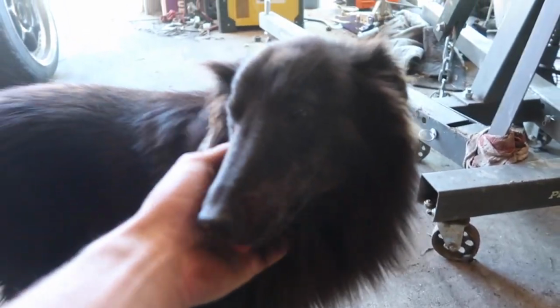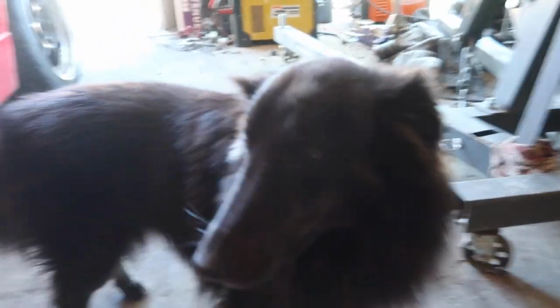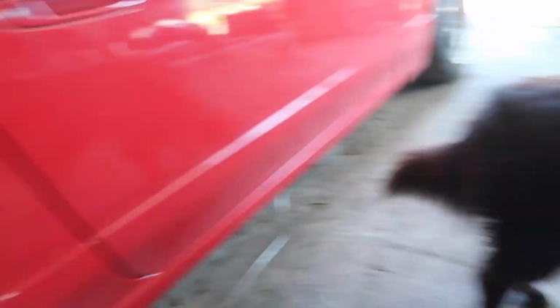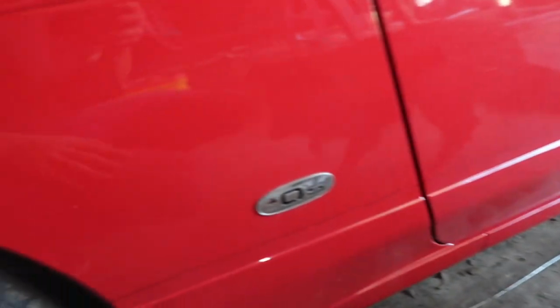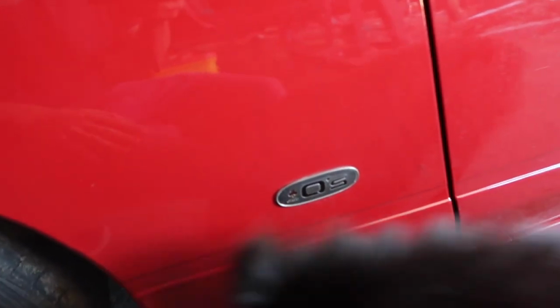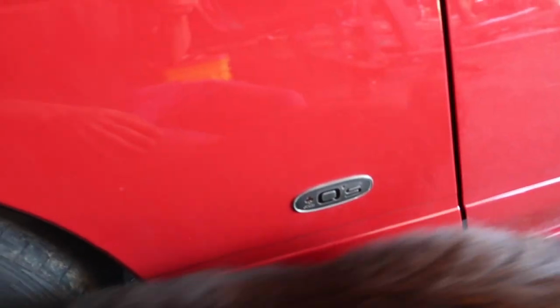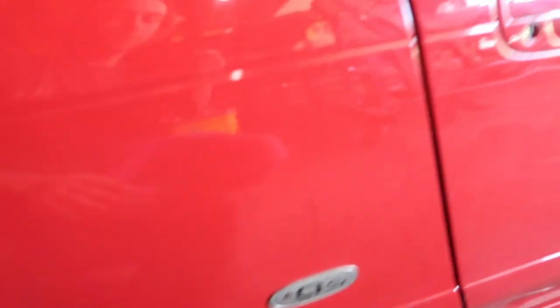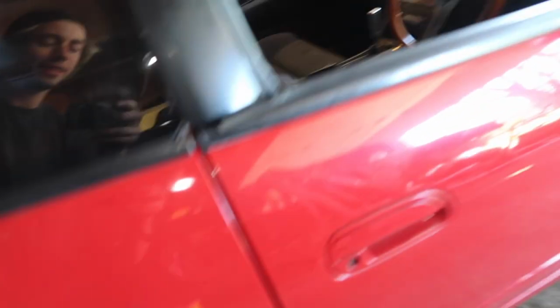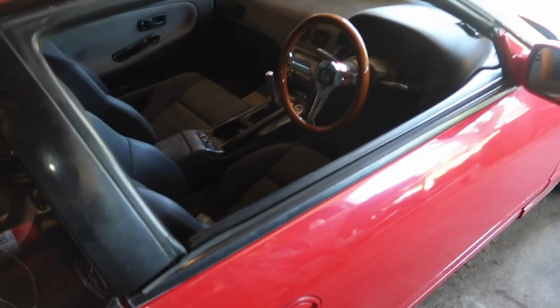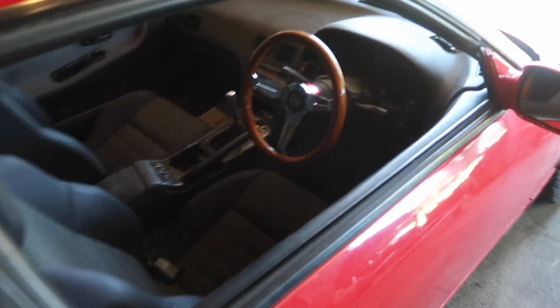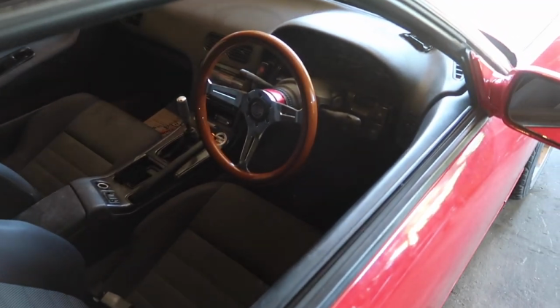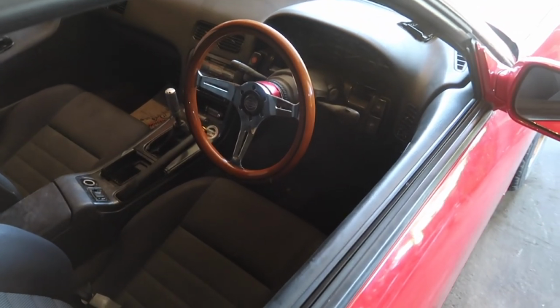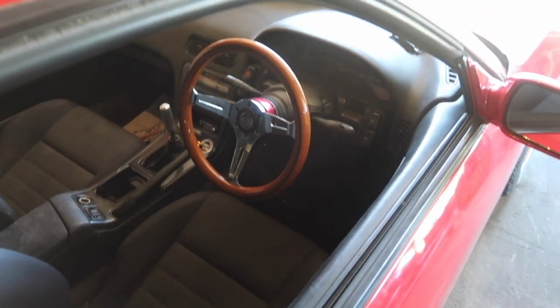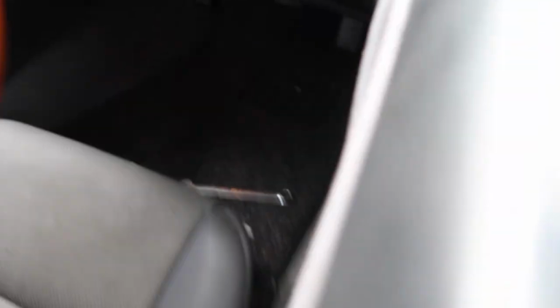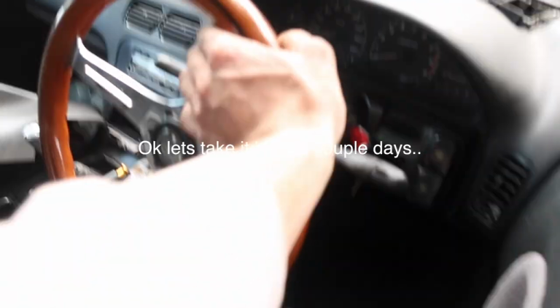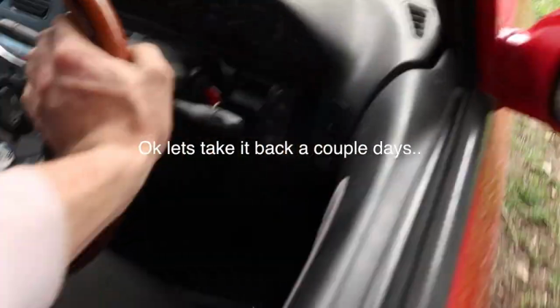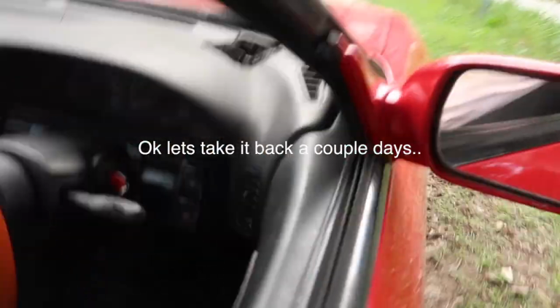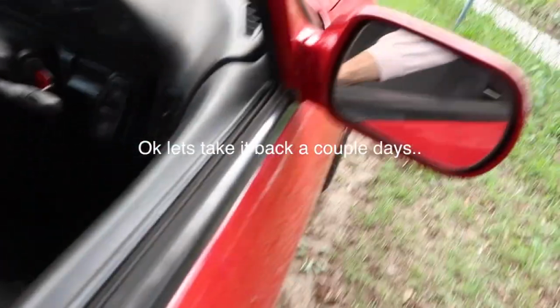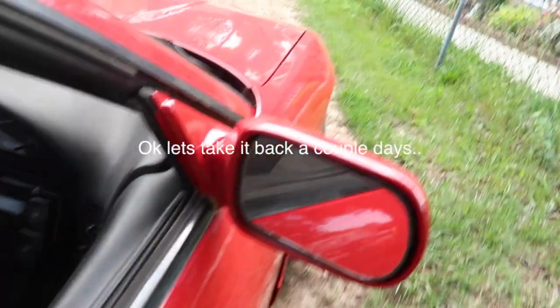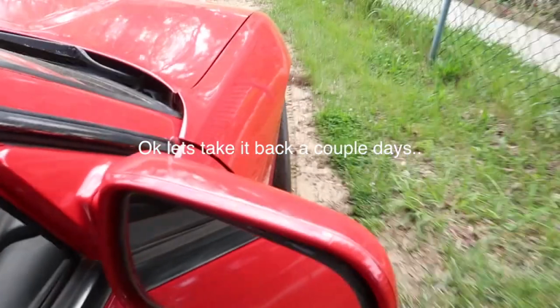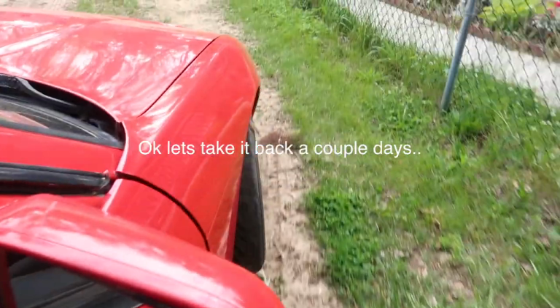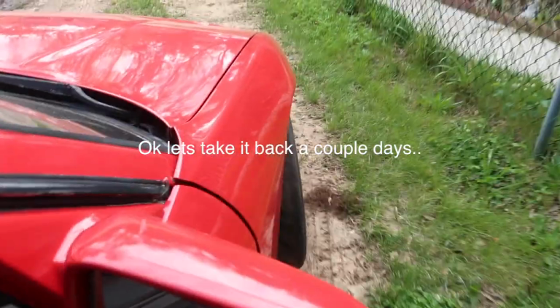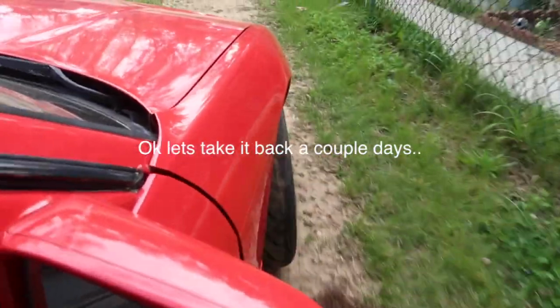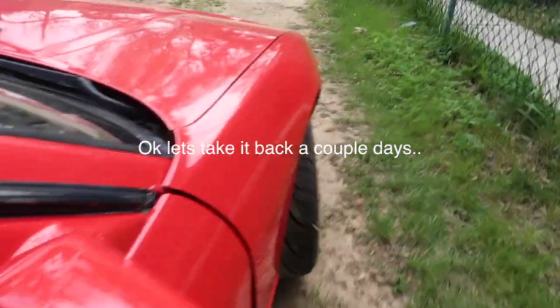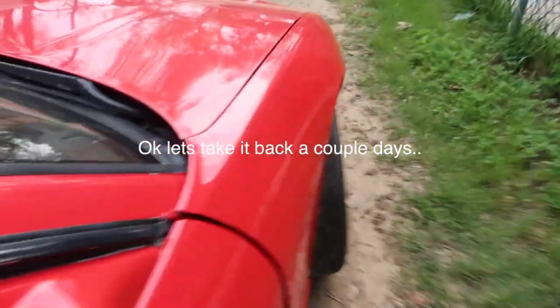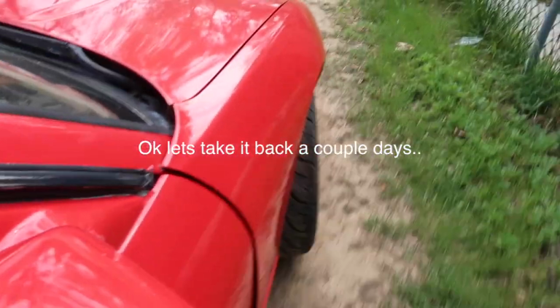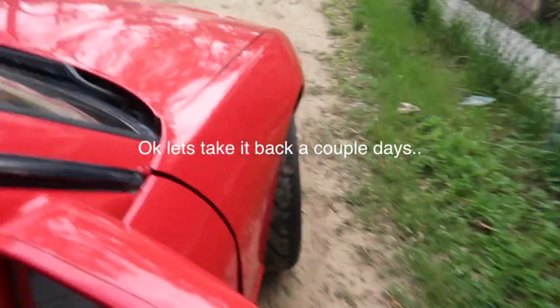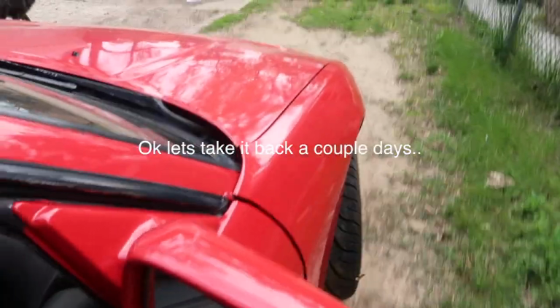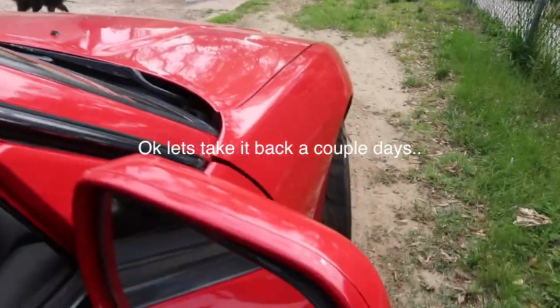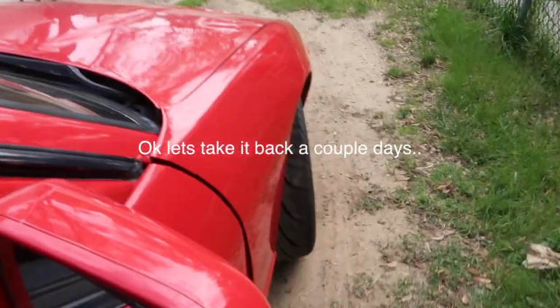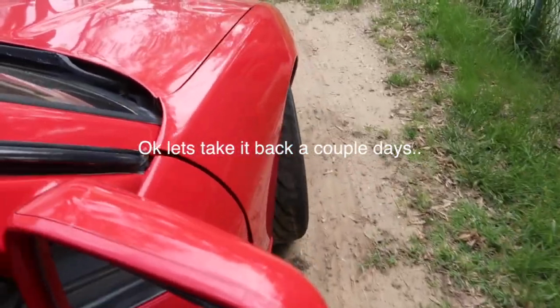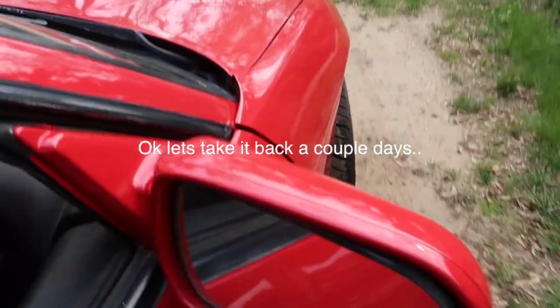I just had a drift event in this thing and it was rad. Look at these tiny wheels — these tires look cool.